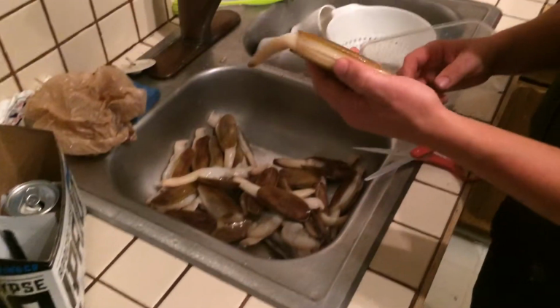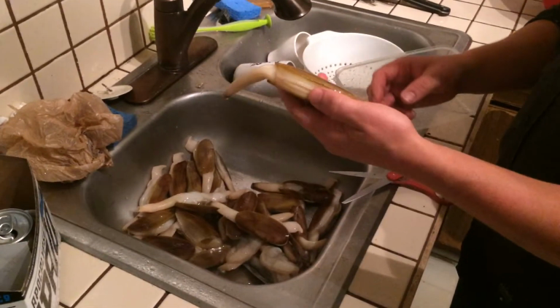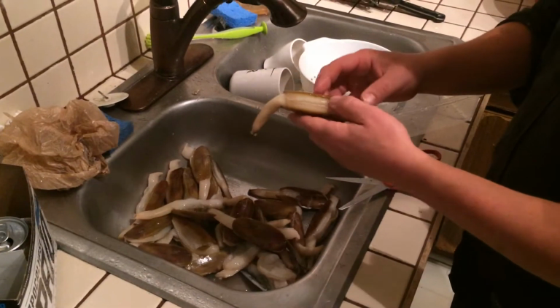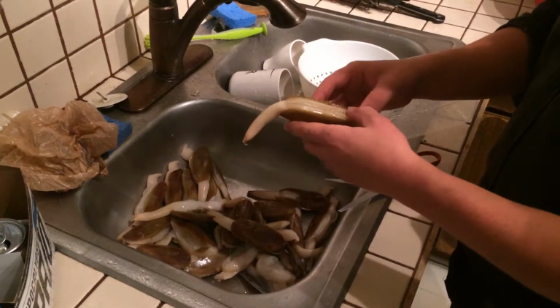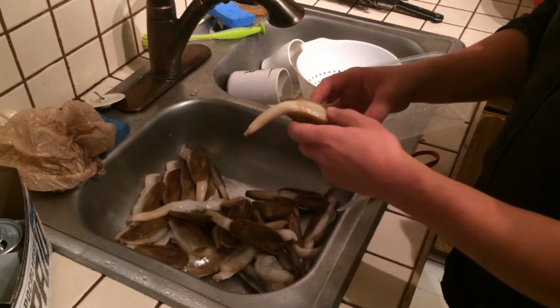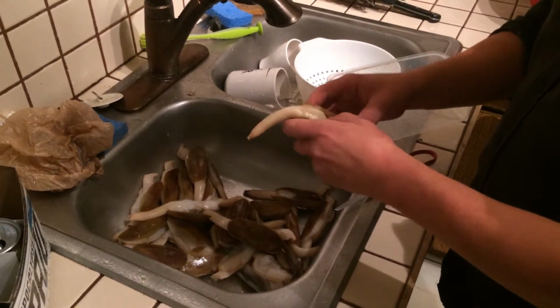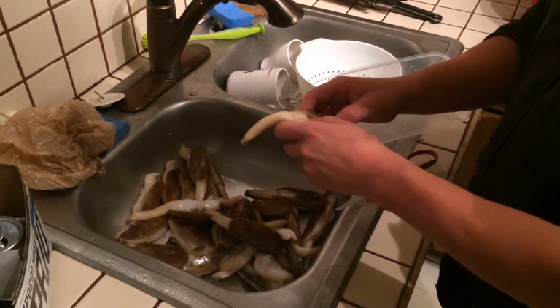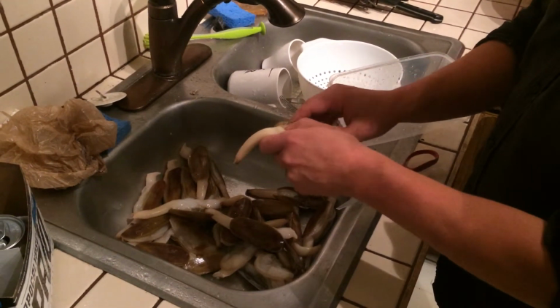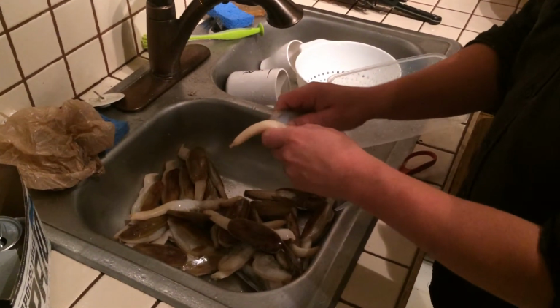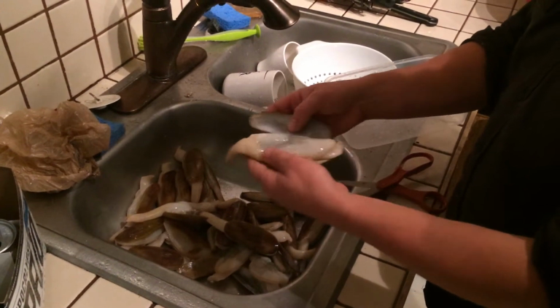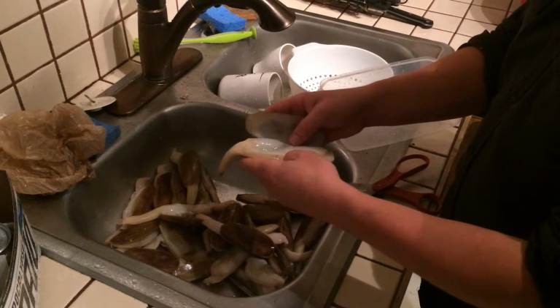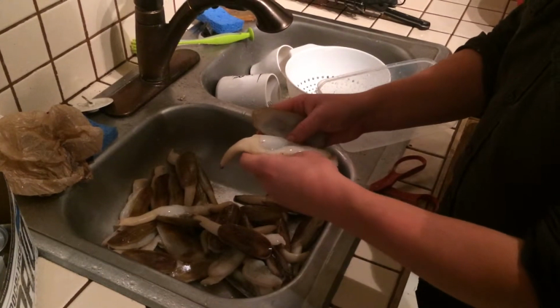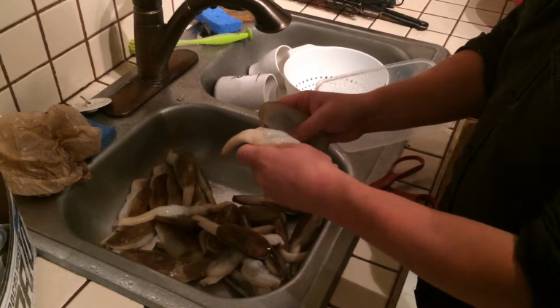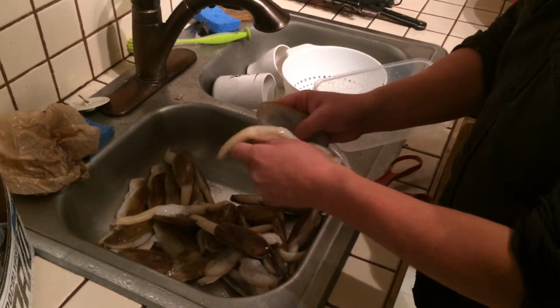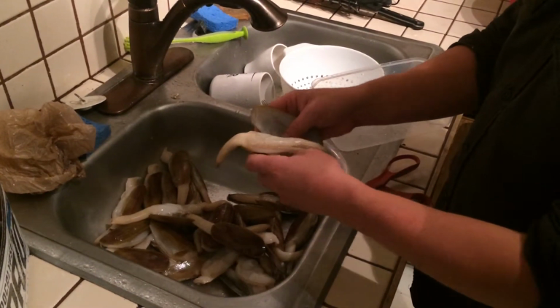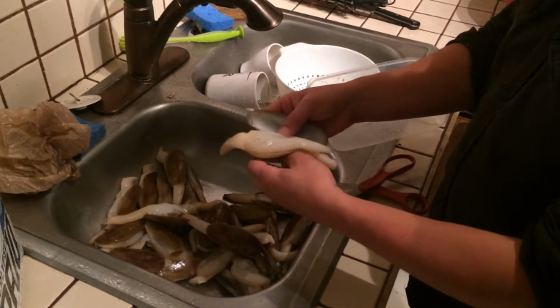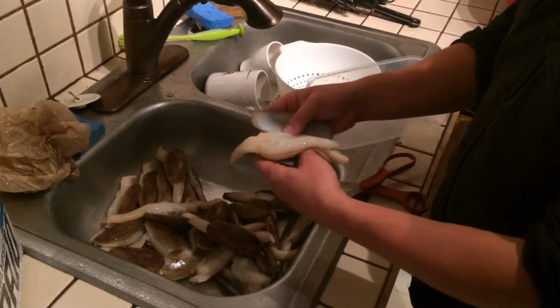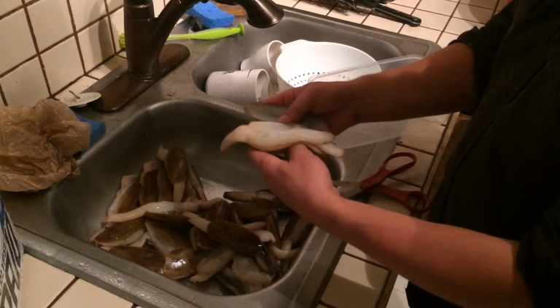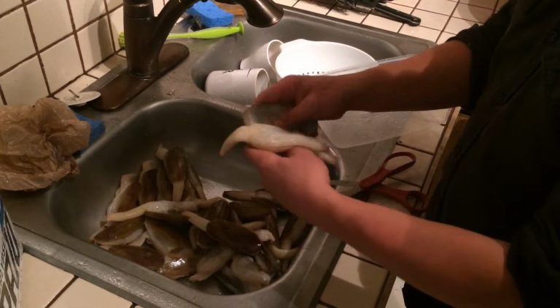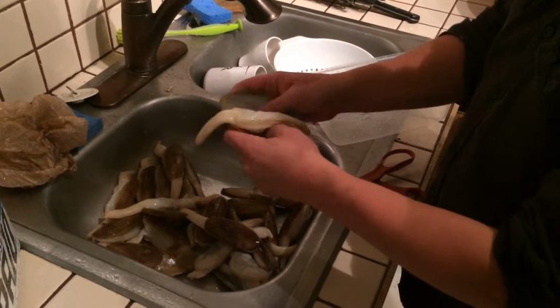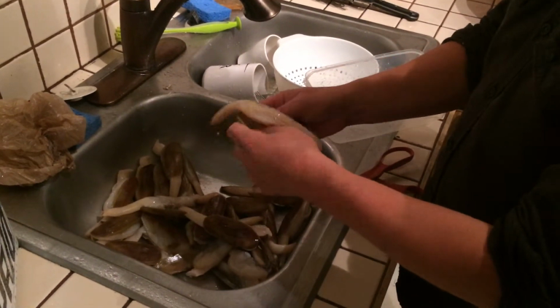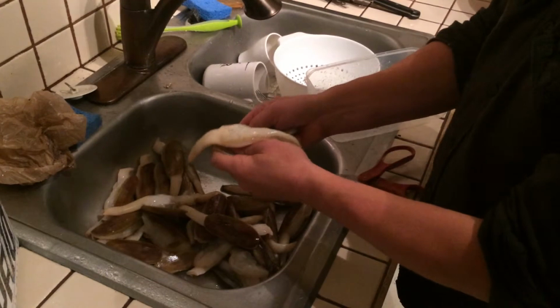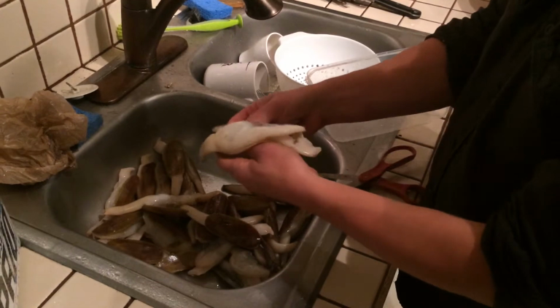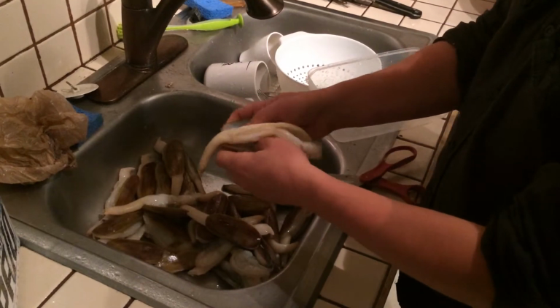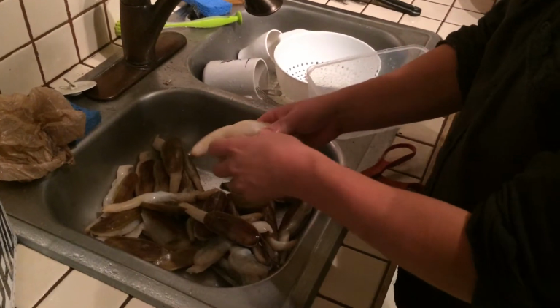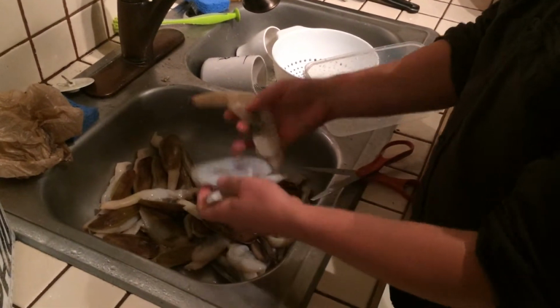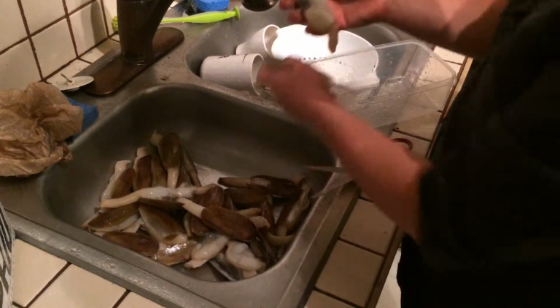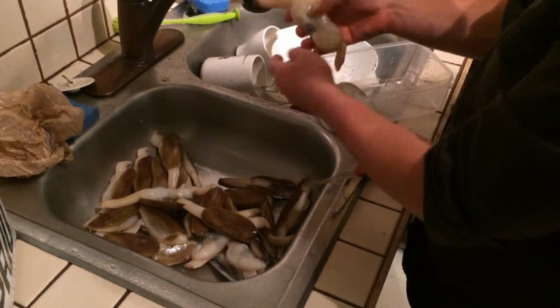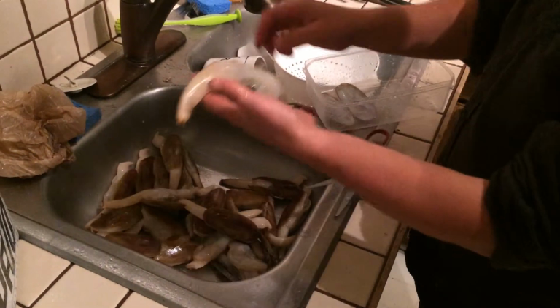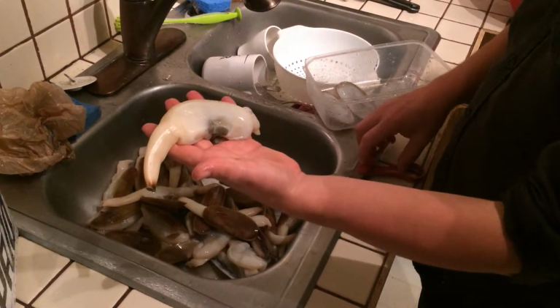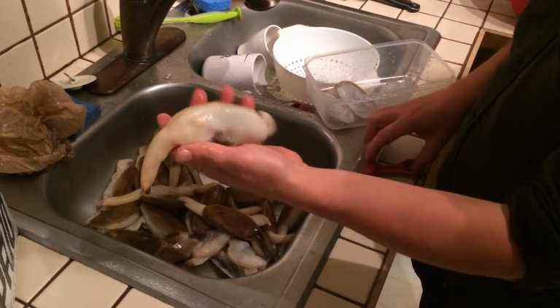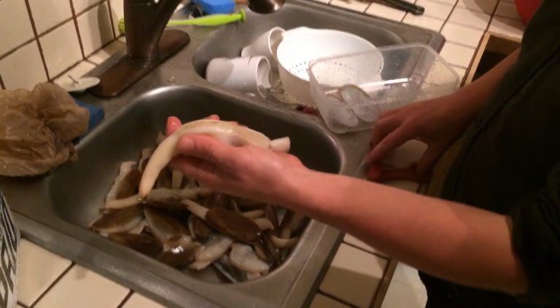Razor Clams — just poured some boiling hot water on them. Not totally boiling but close to boiling, and so they just come right off the shell. It's a good sized Razor Clam.